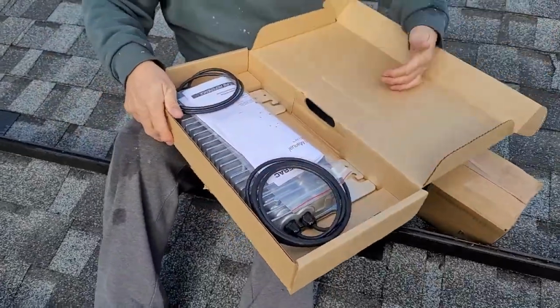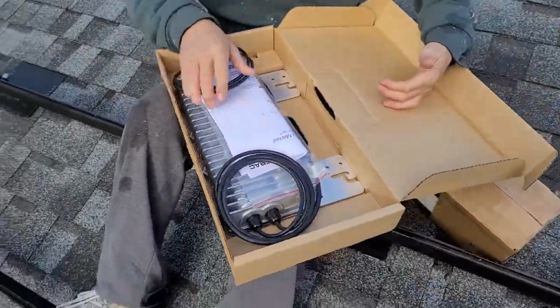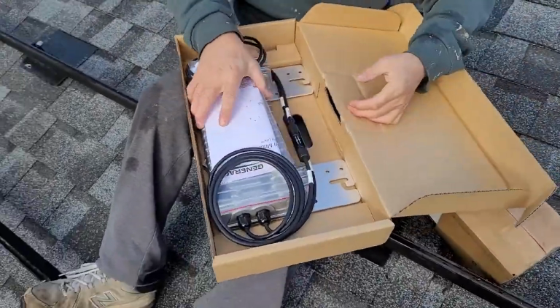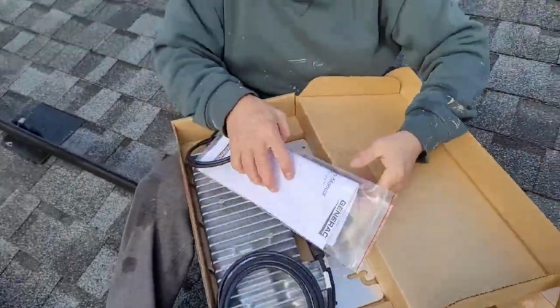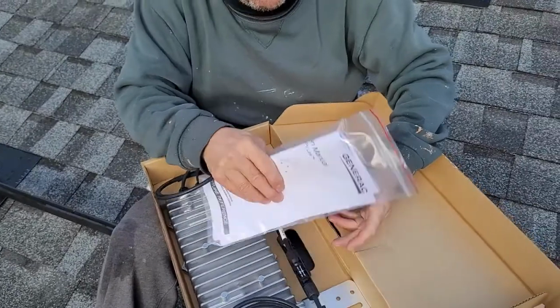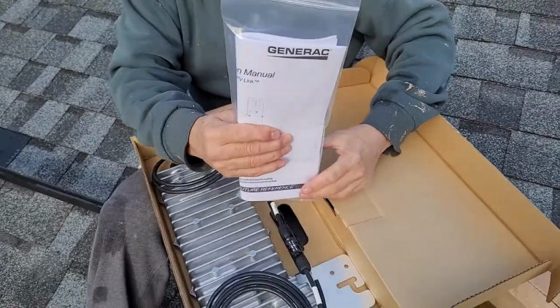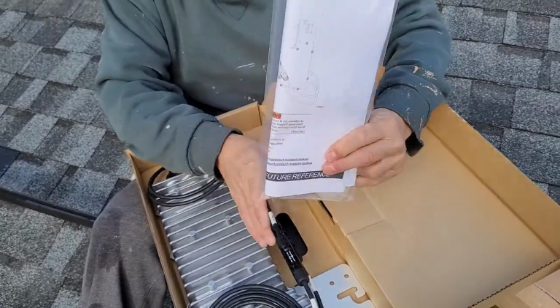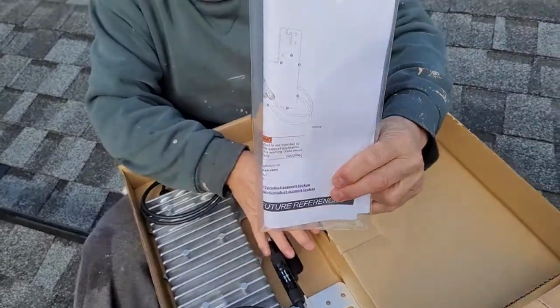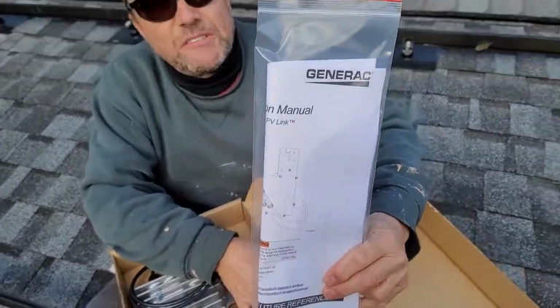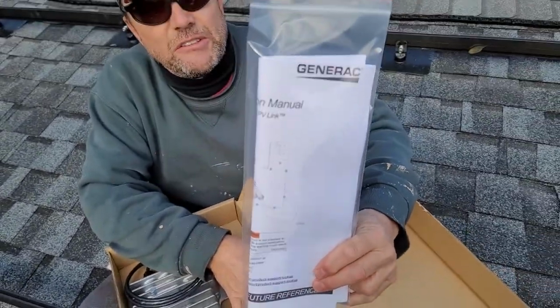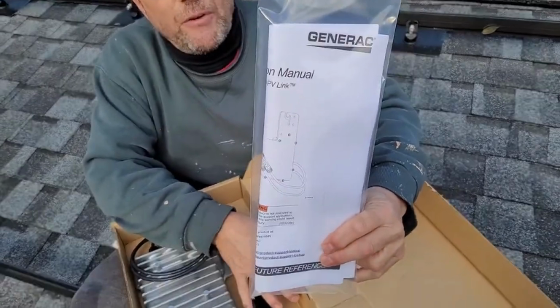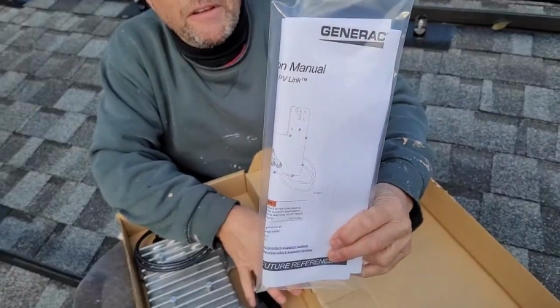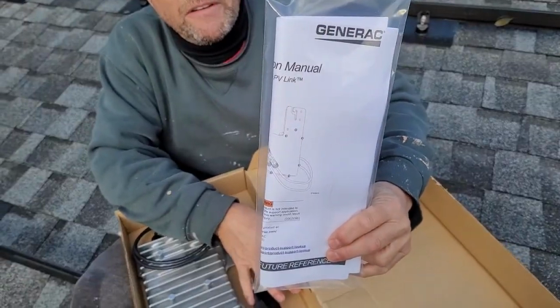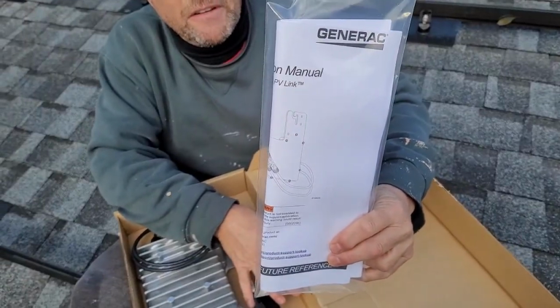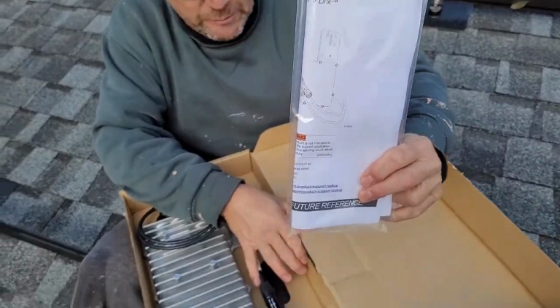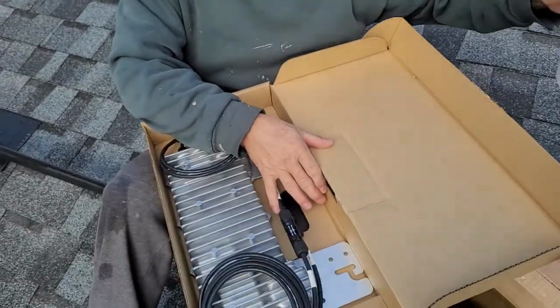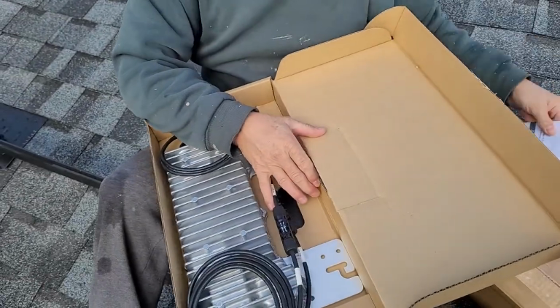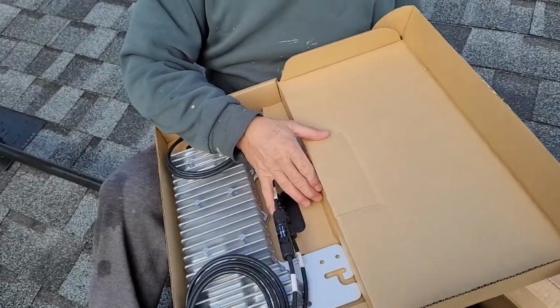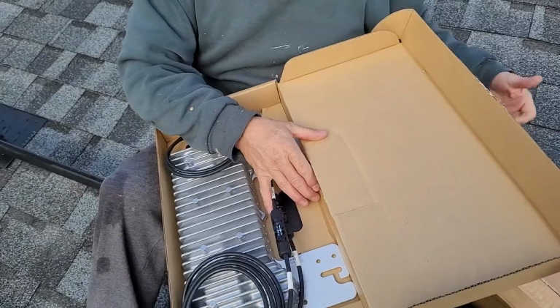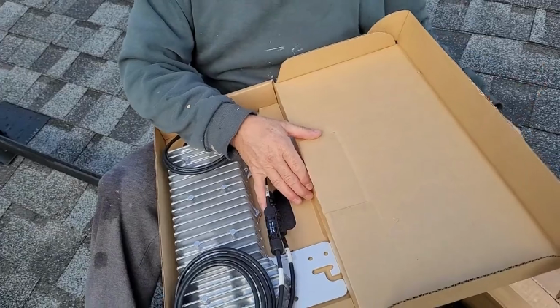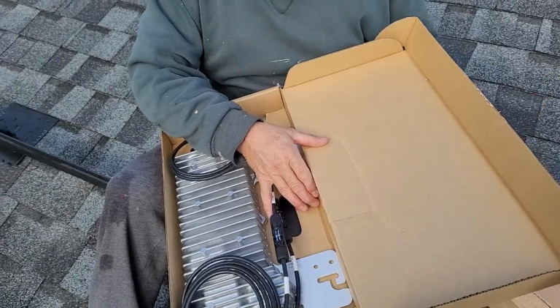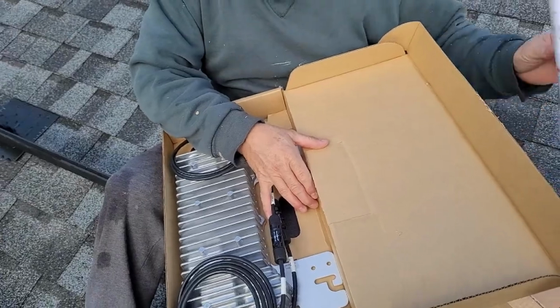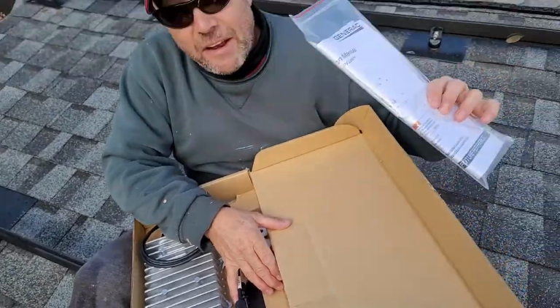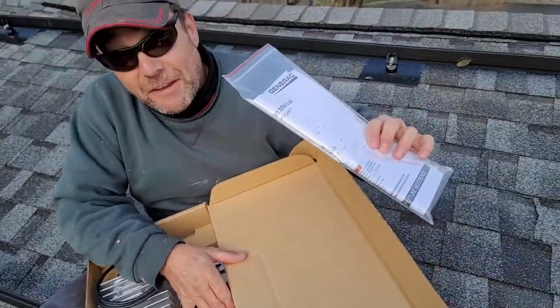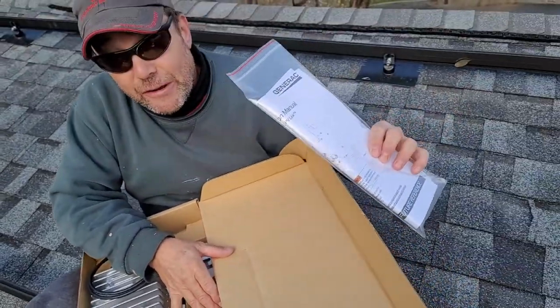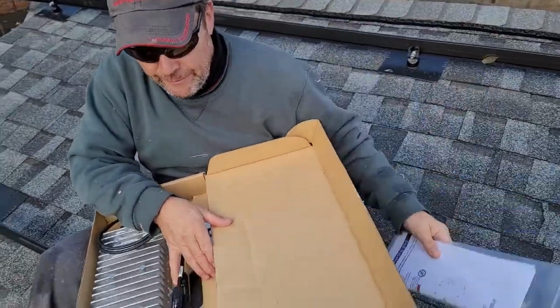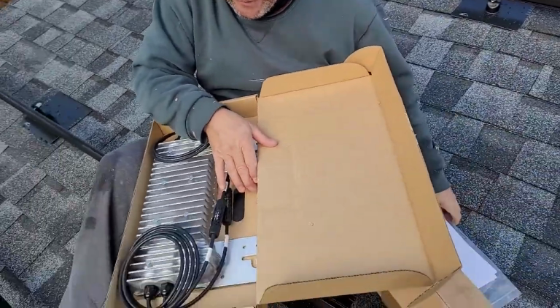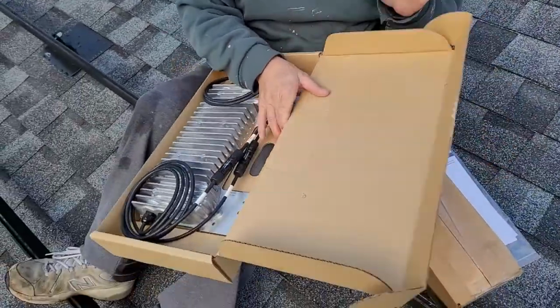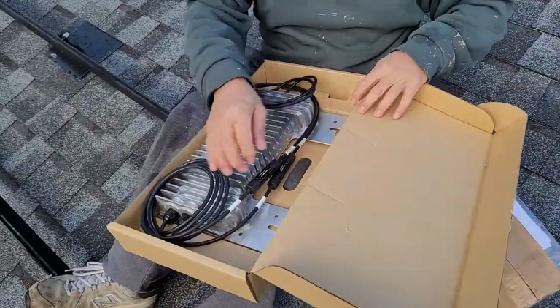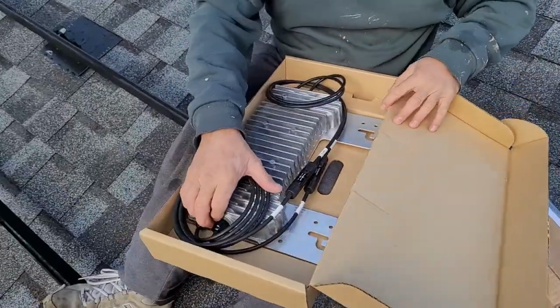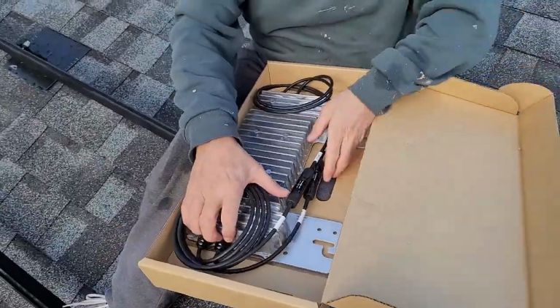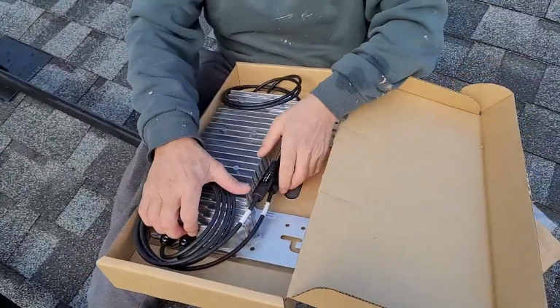Of course, as always, you get the installation manual. It comes with just about everything these days, and never a bad idea to read it. And then we get the actual link itself.